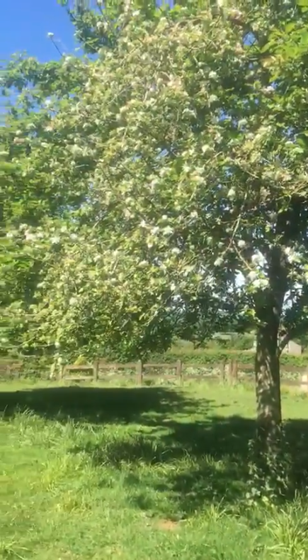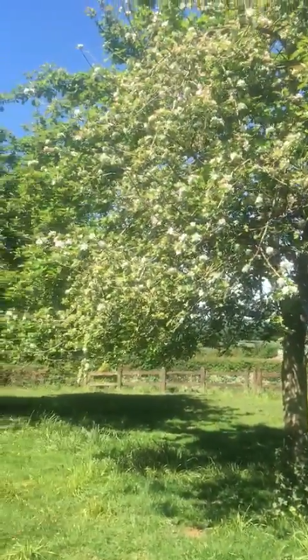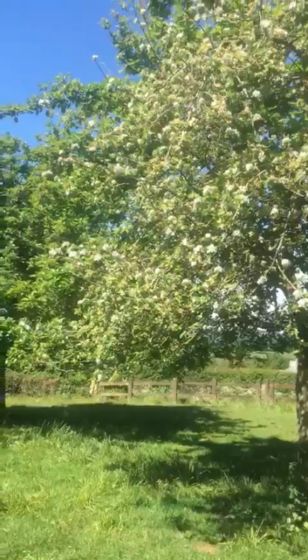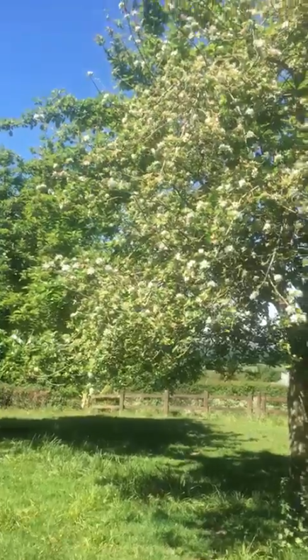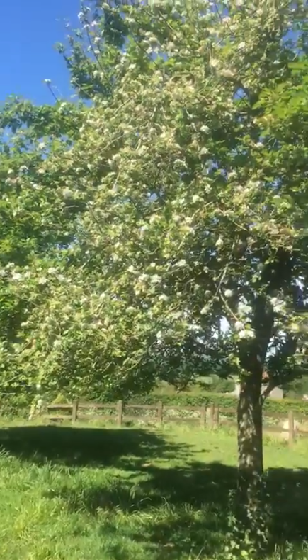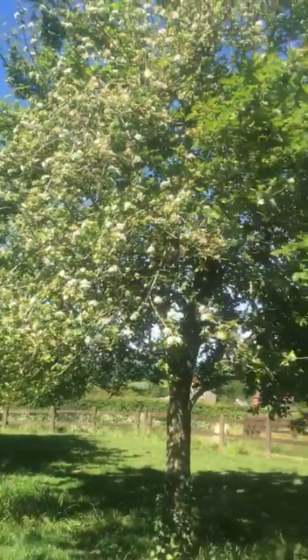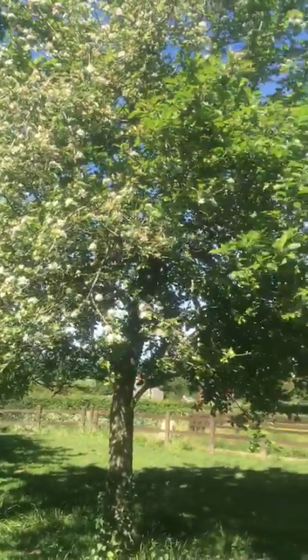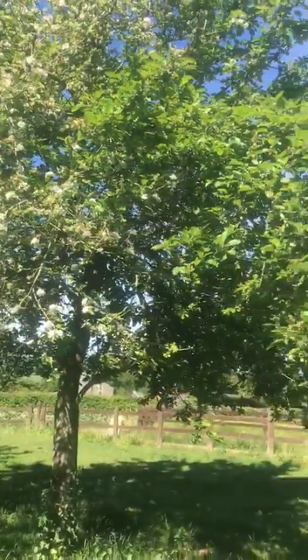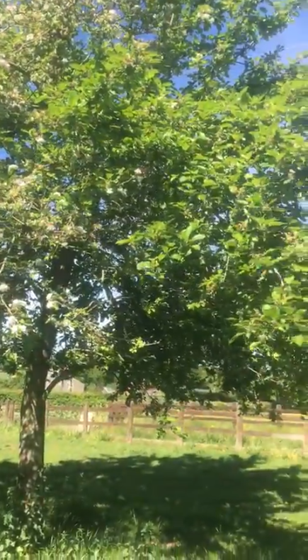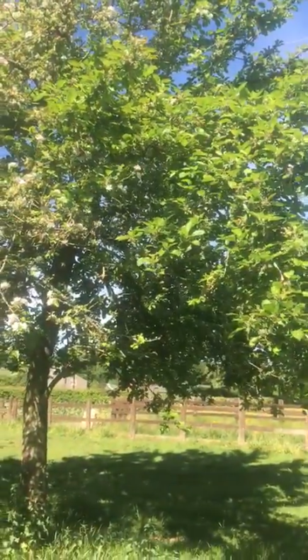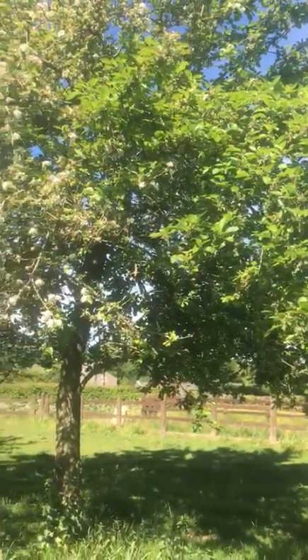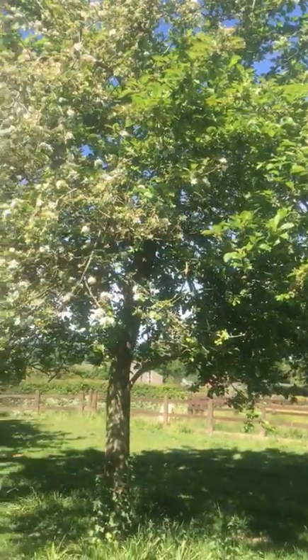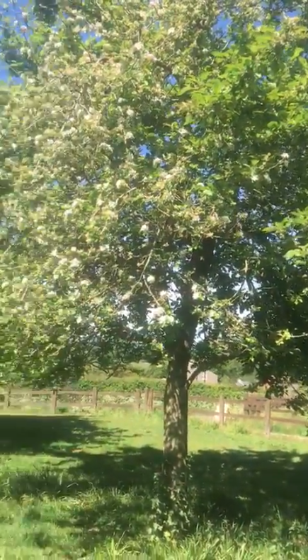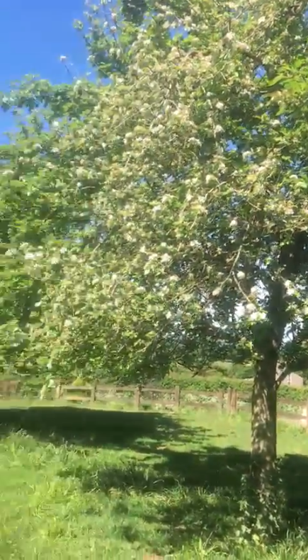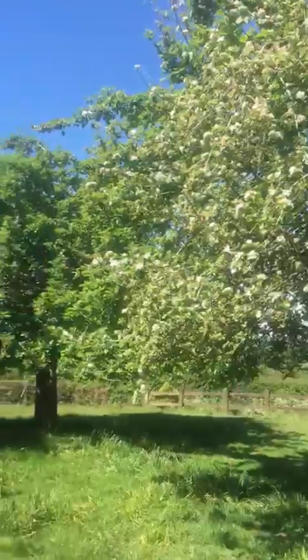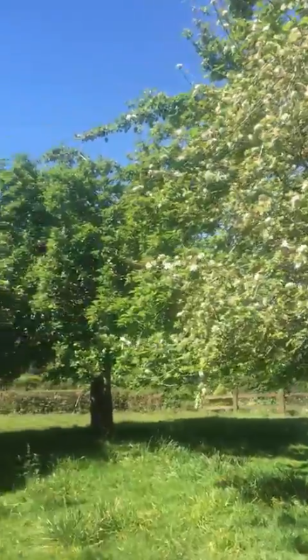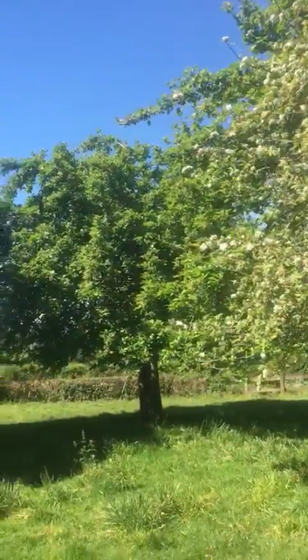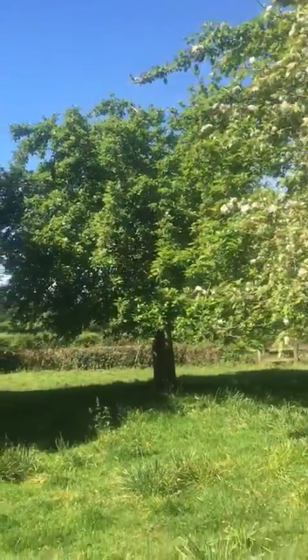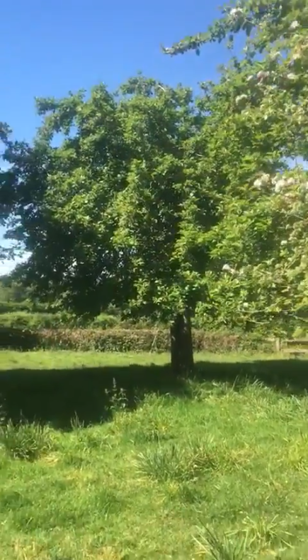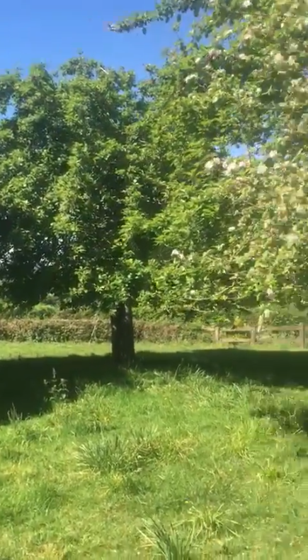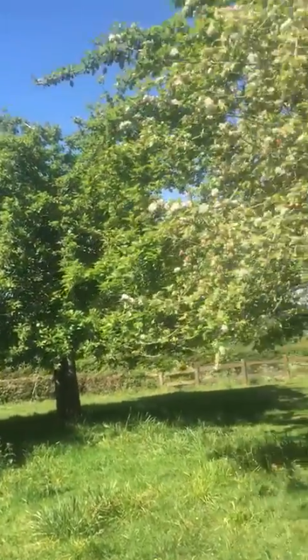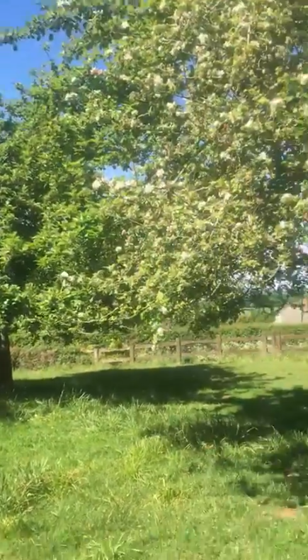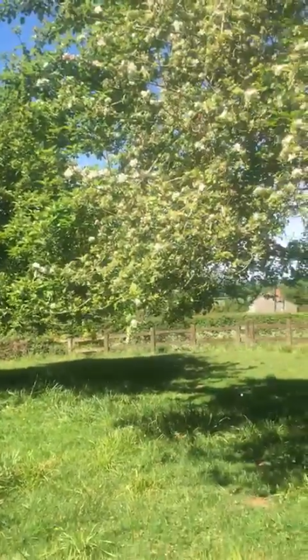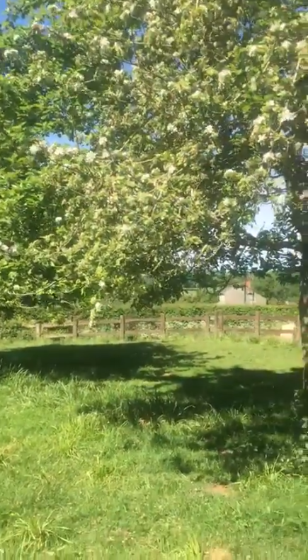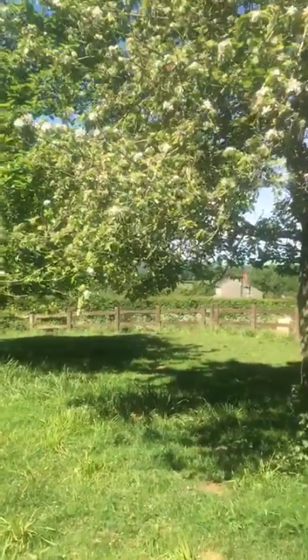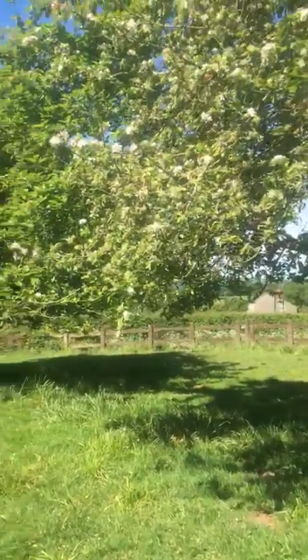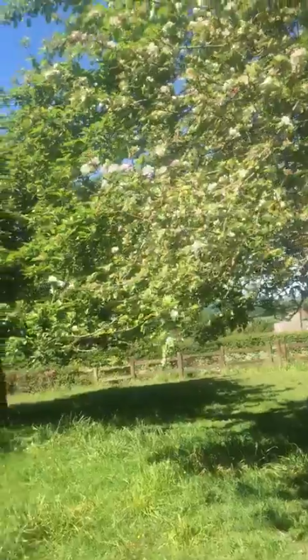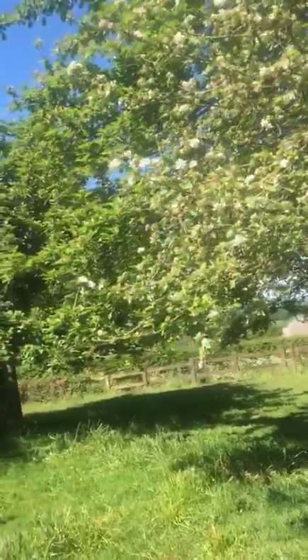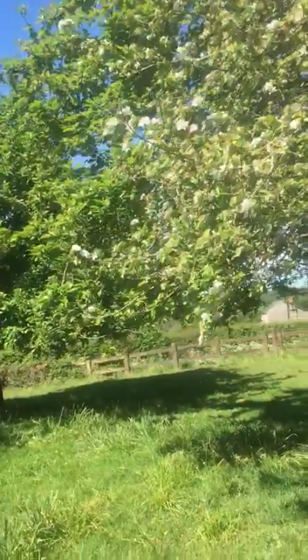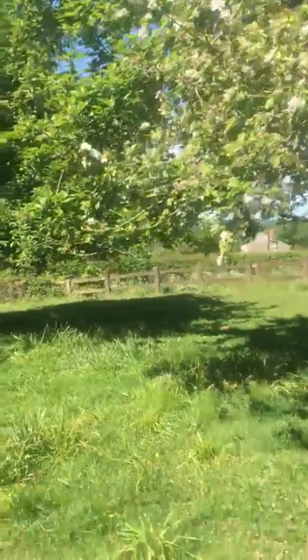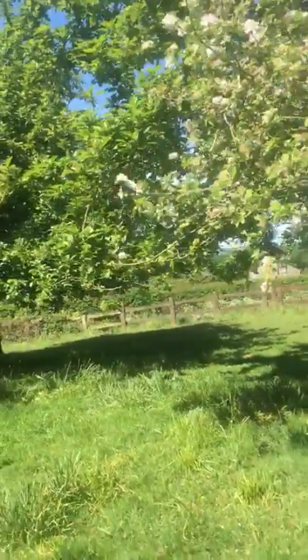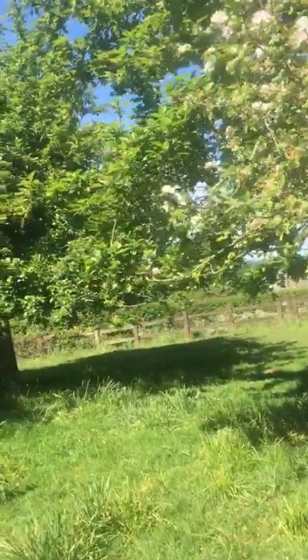Here we've got a little bit of it in blossom and a little bit in leaf — that's always interesting. It's obviously got a branch coming out below the grafting point or something, and we've allowed it to grow.